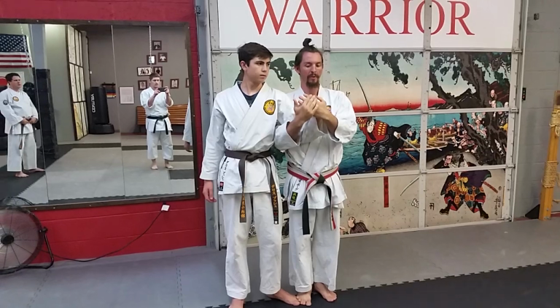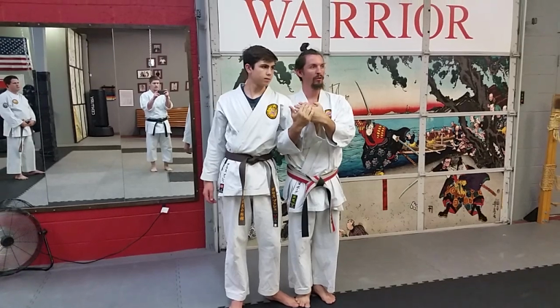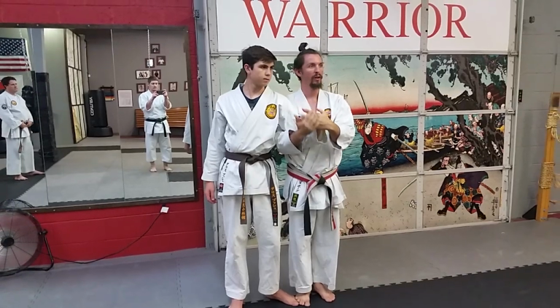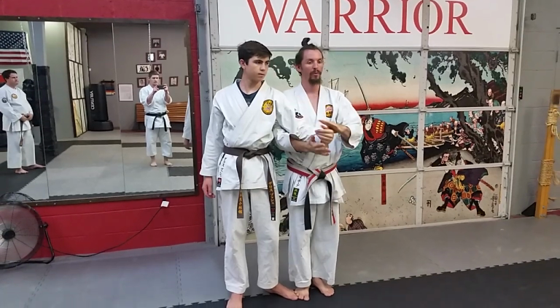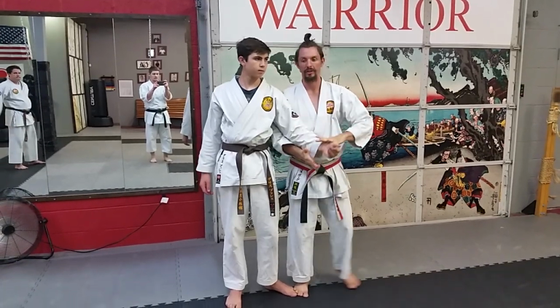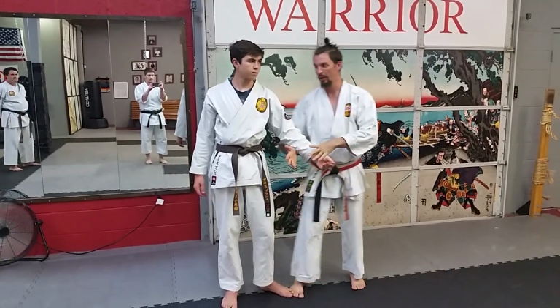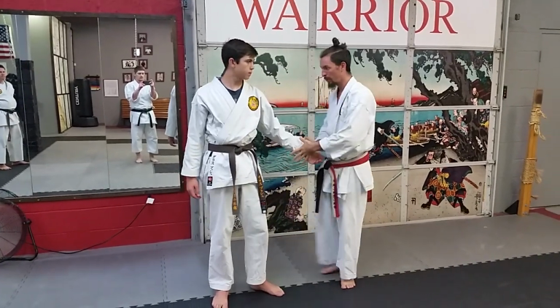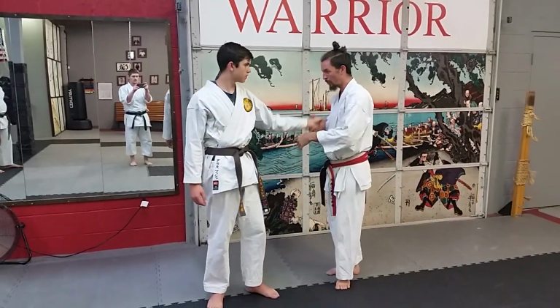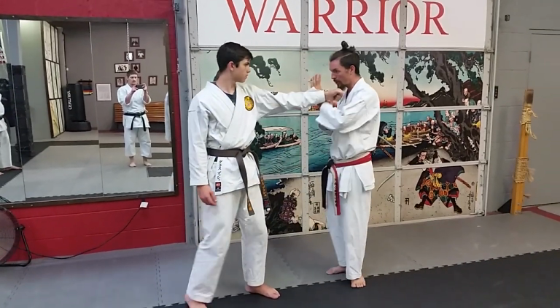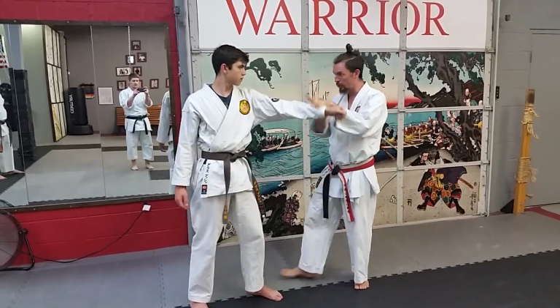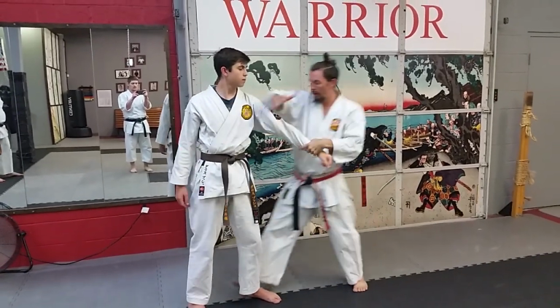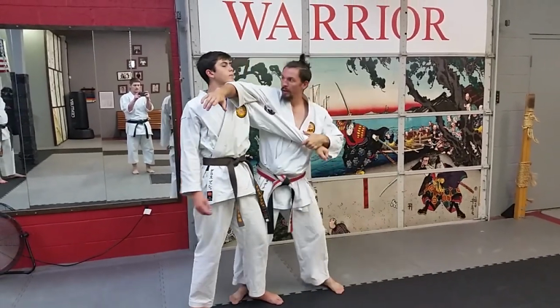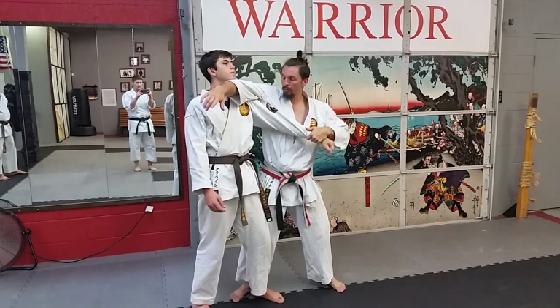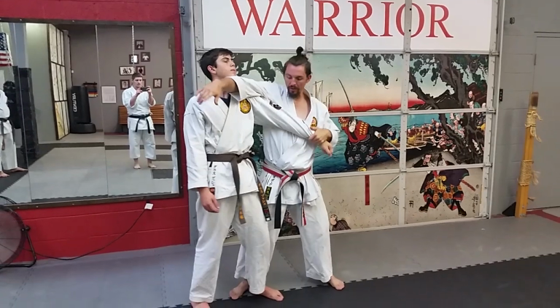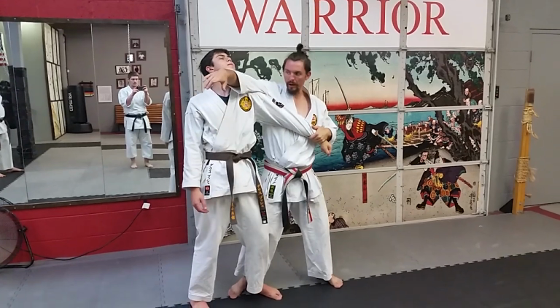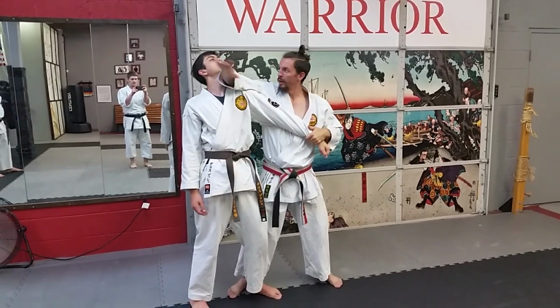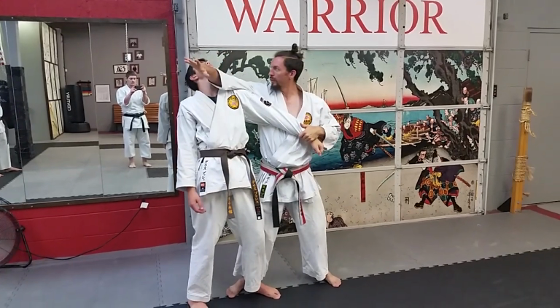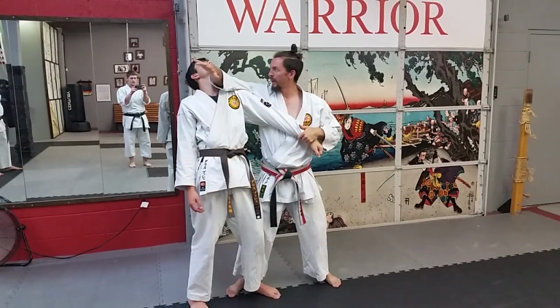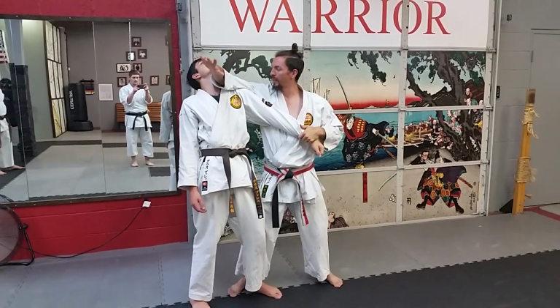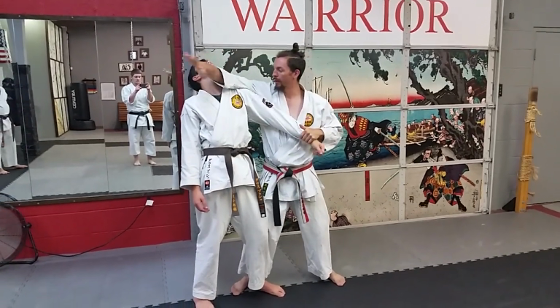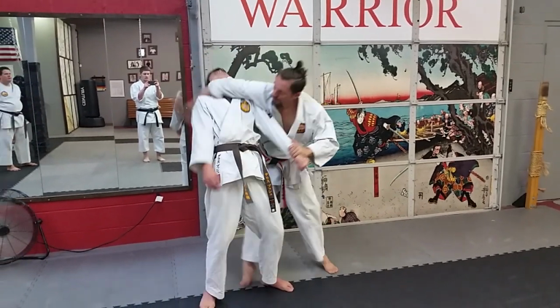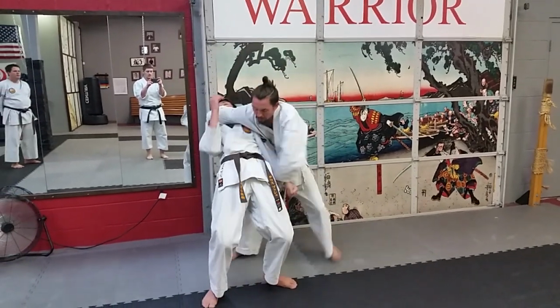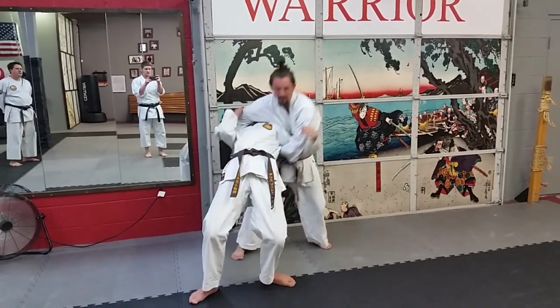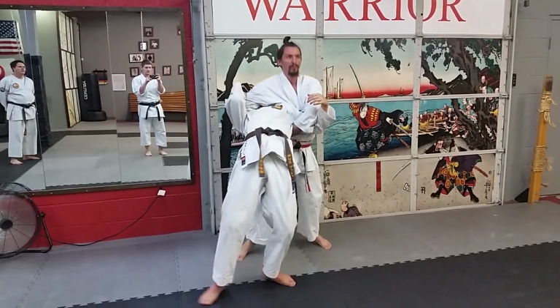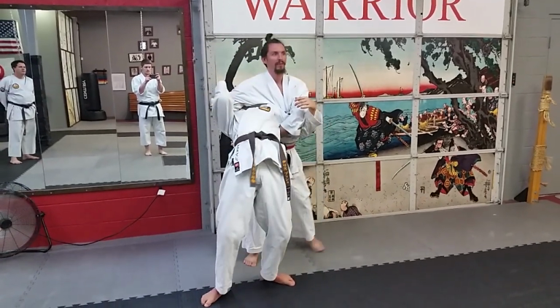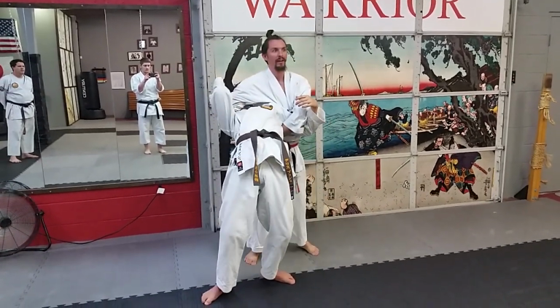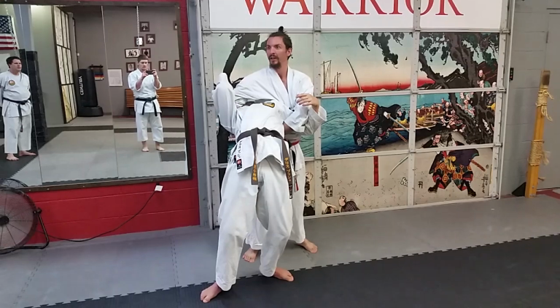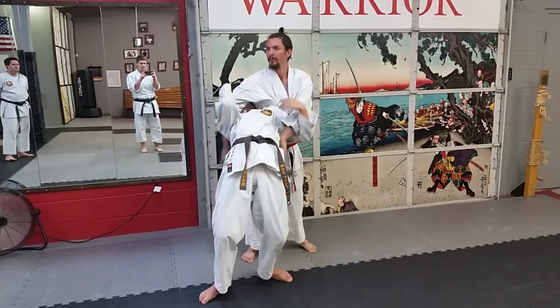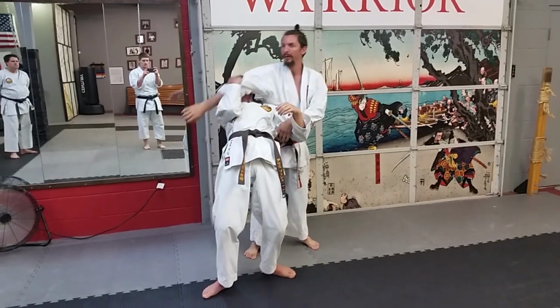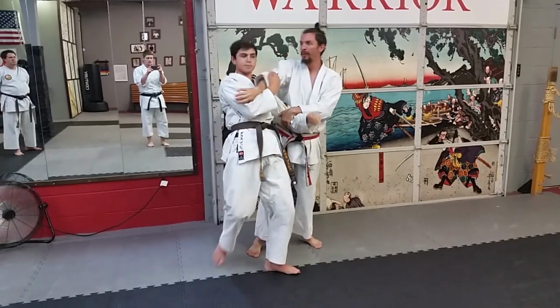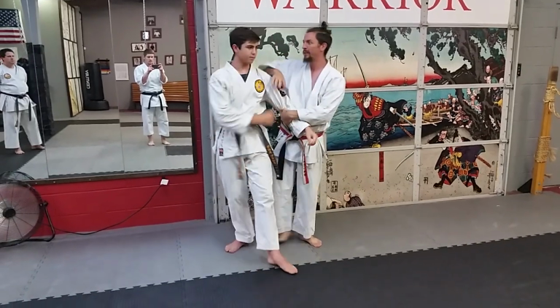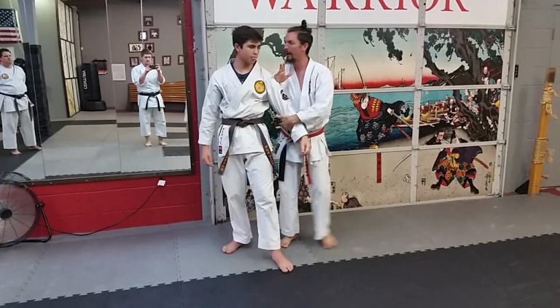You're attacking your opponent's hand. So if you work the Naihanchi Shodan, the end is a break this way. Now you're attacking on the head. My first move of the Naihanchi Shodan would be right here — right into the spine.